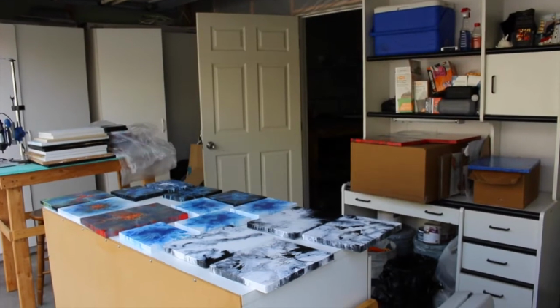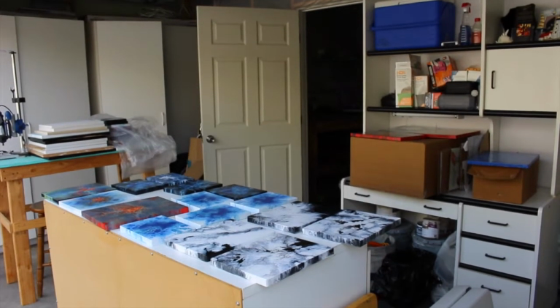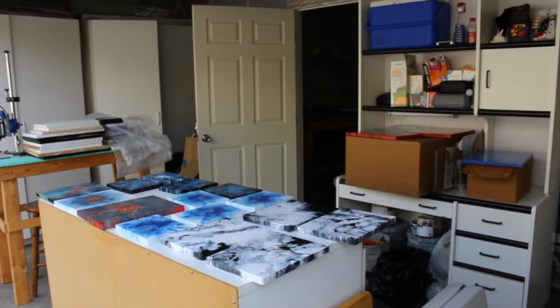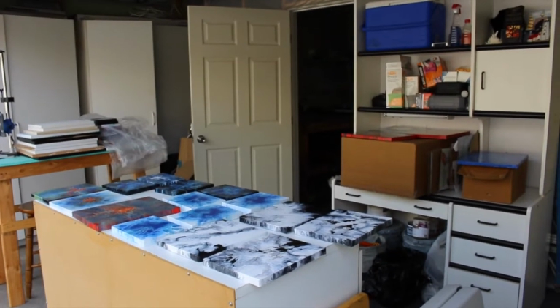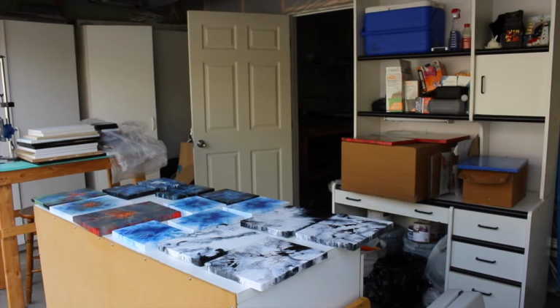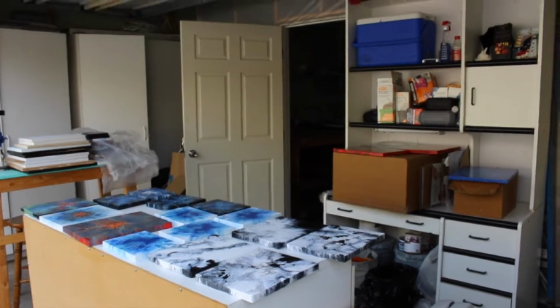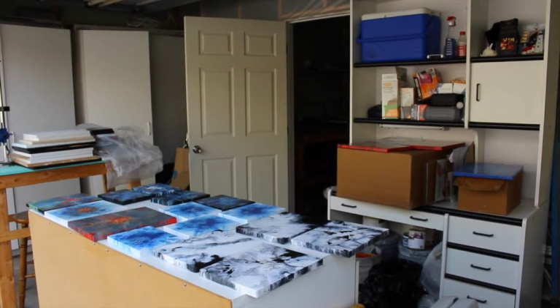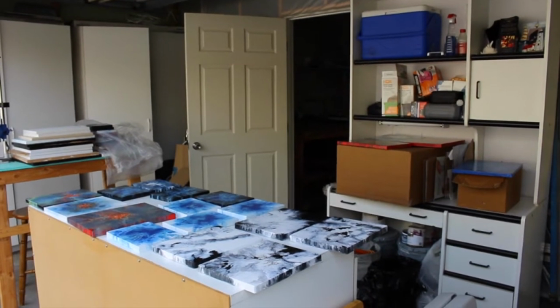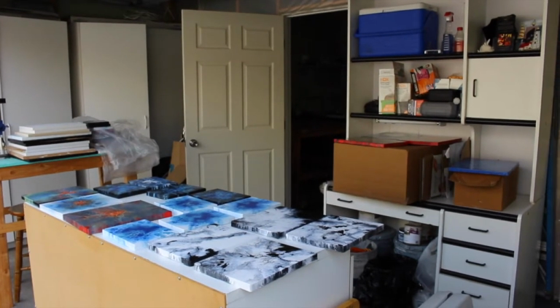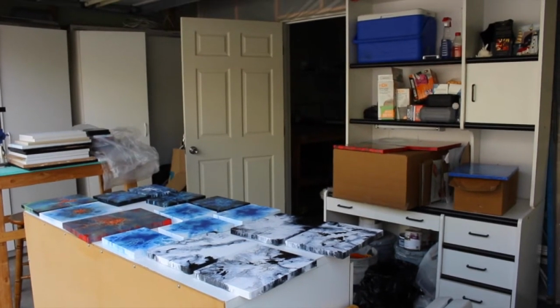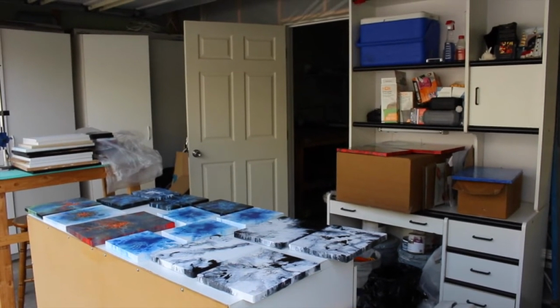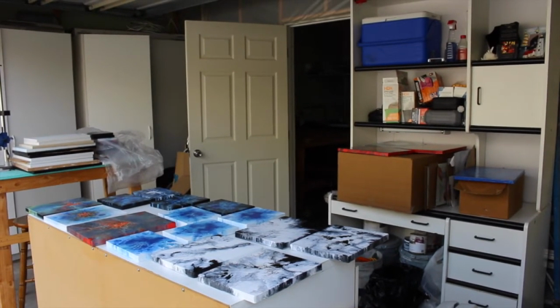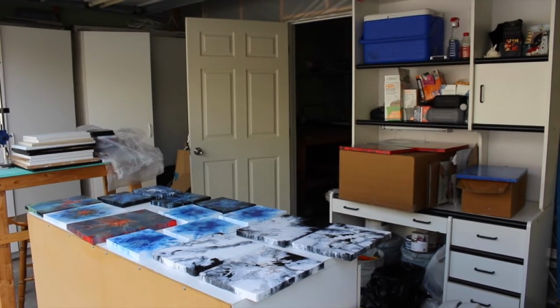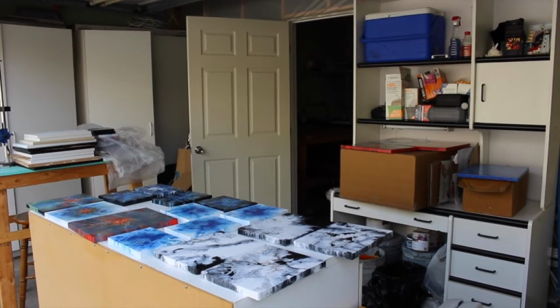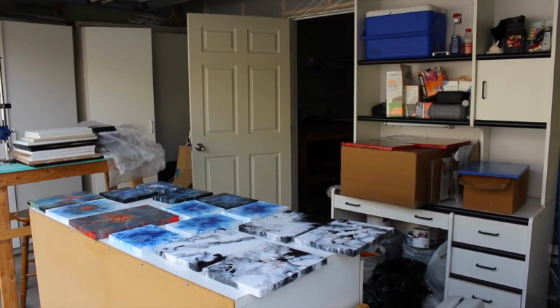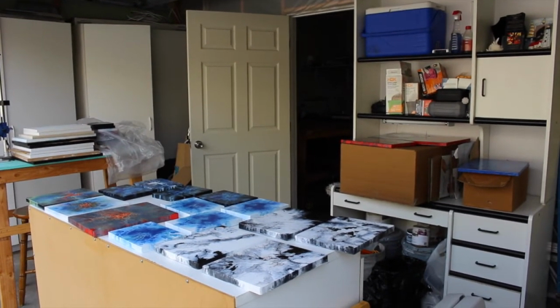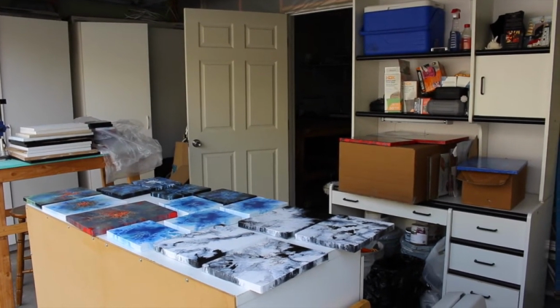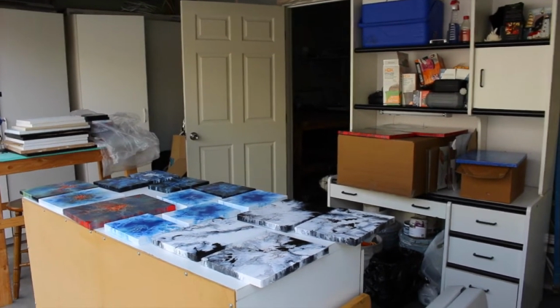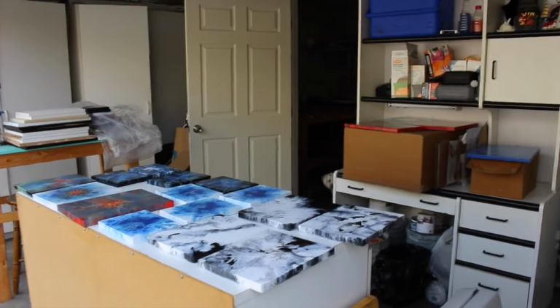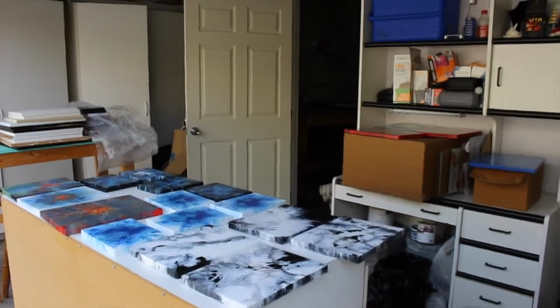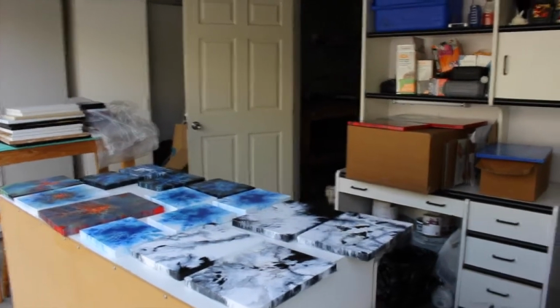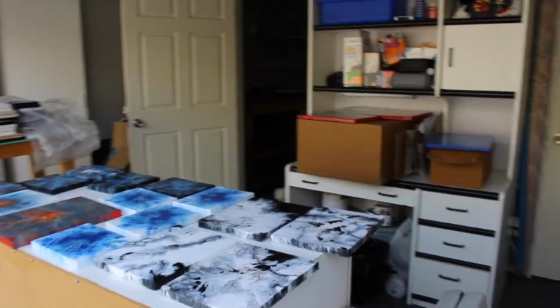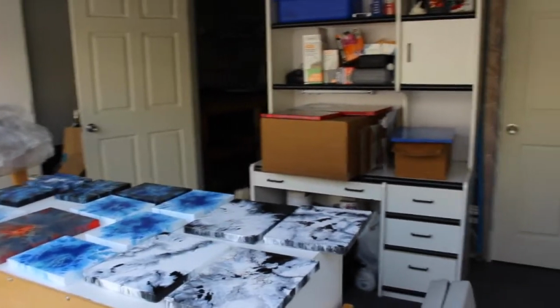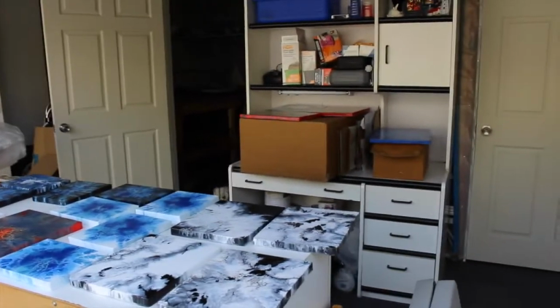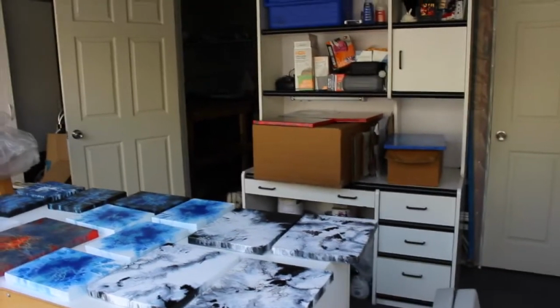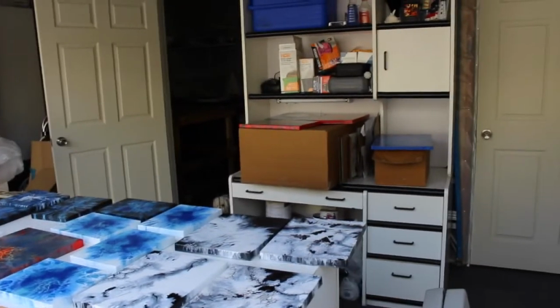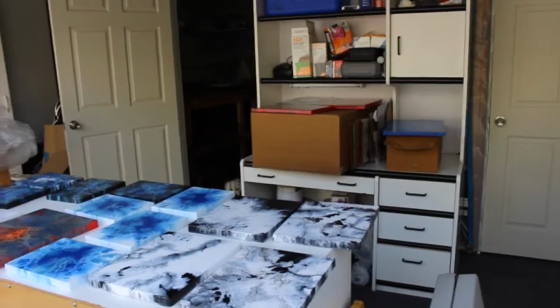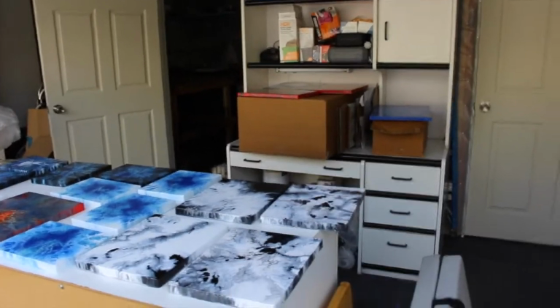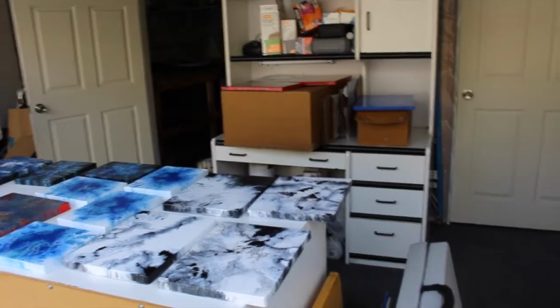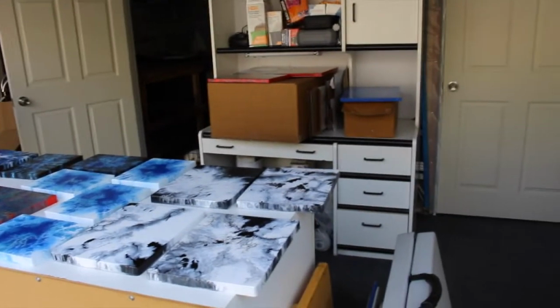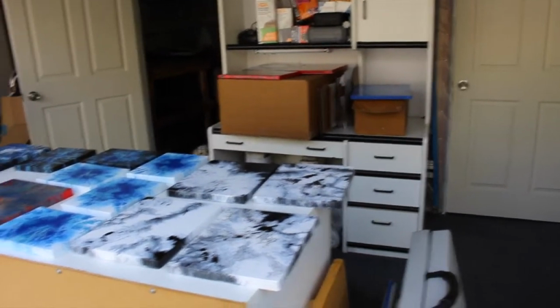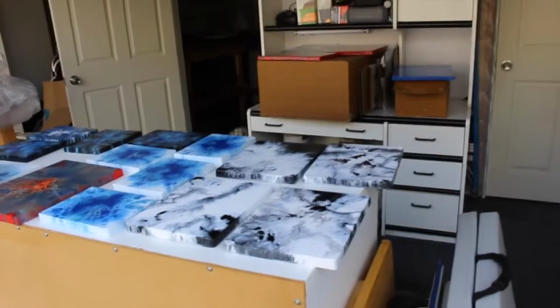Hello, this is Megan Leo from Abstract Explosions, and I just finished cleaning my studio, so I figured I'd show you guys how it looks.